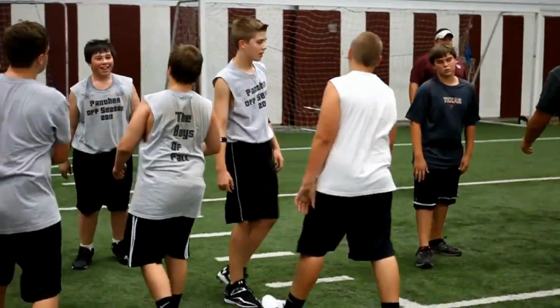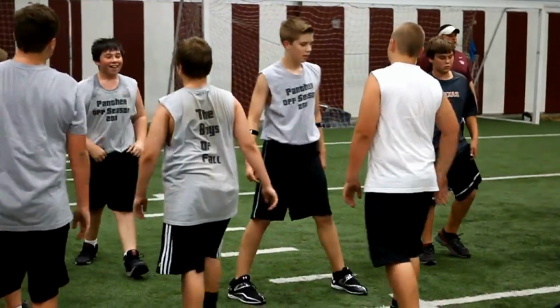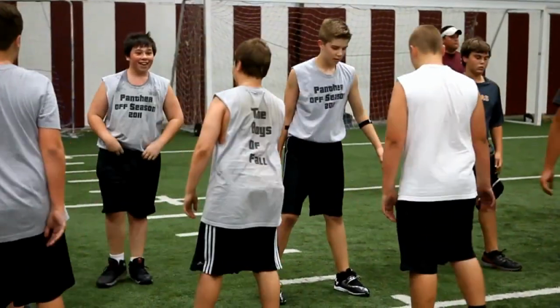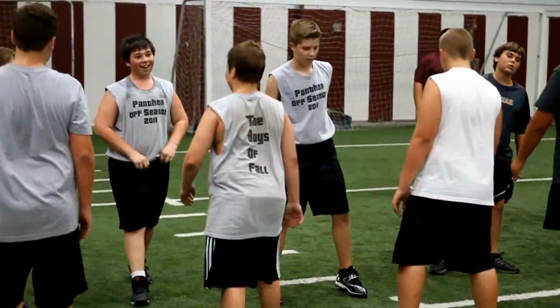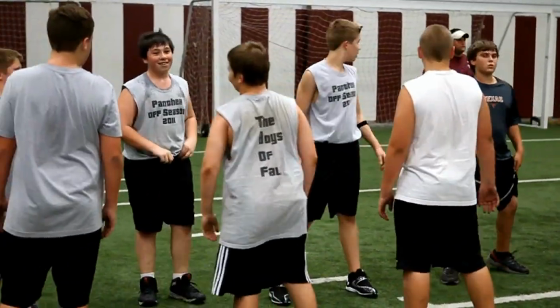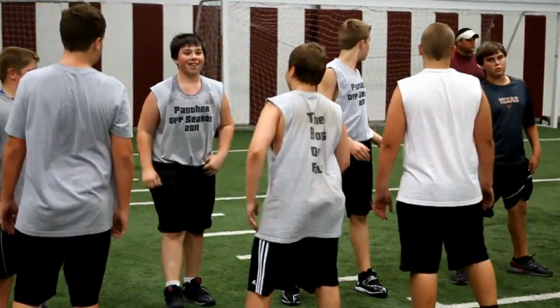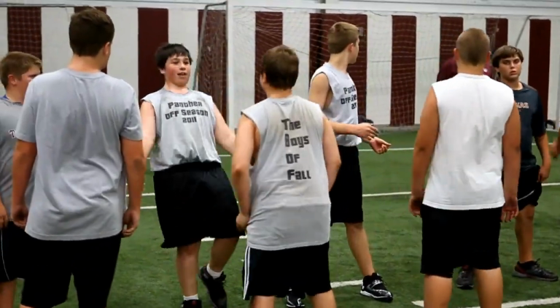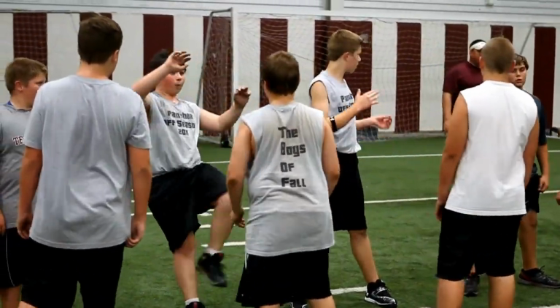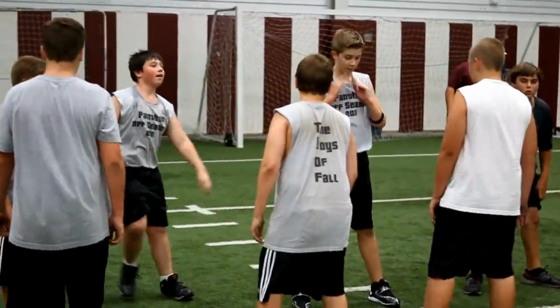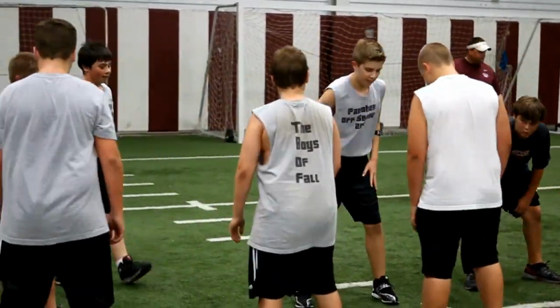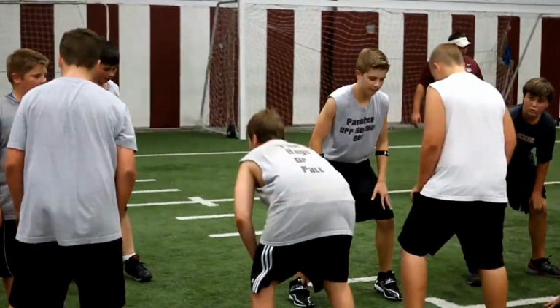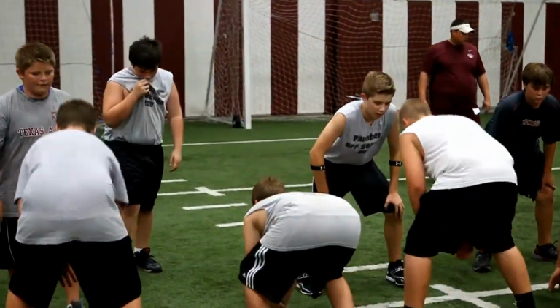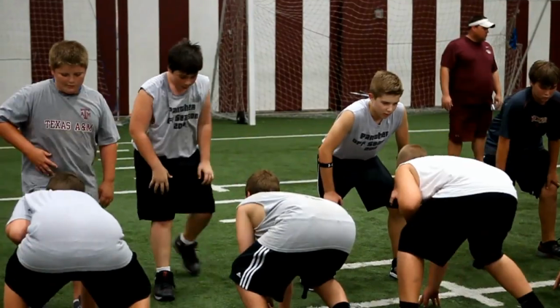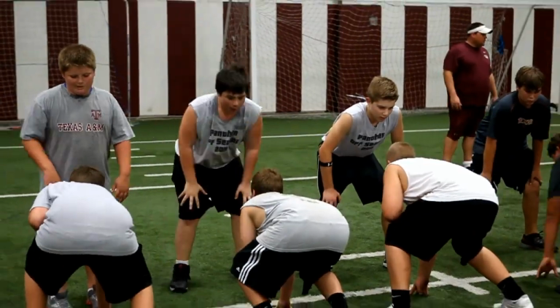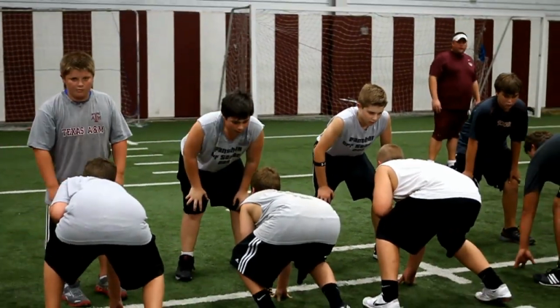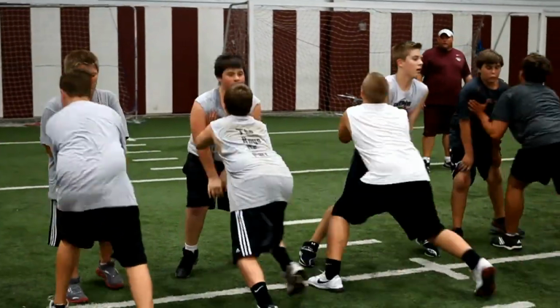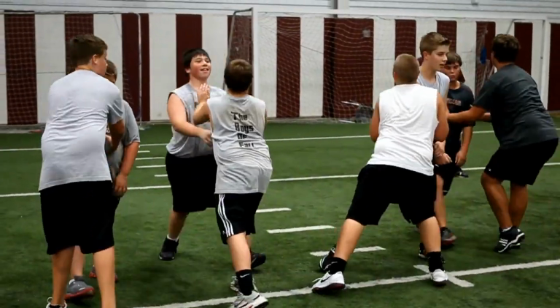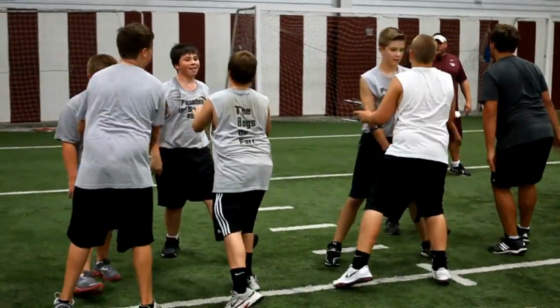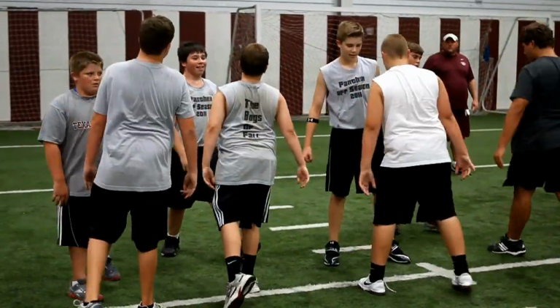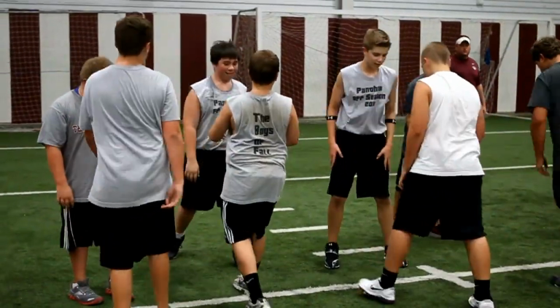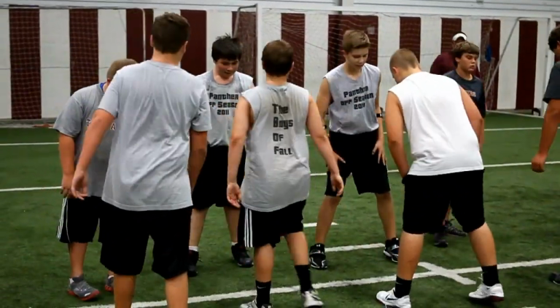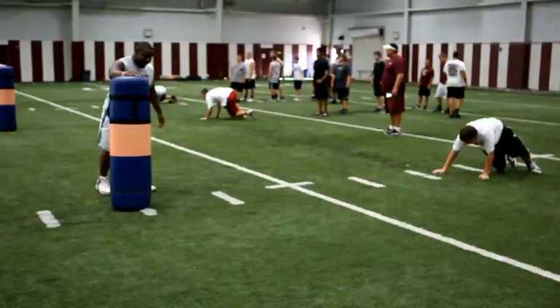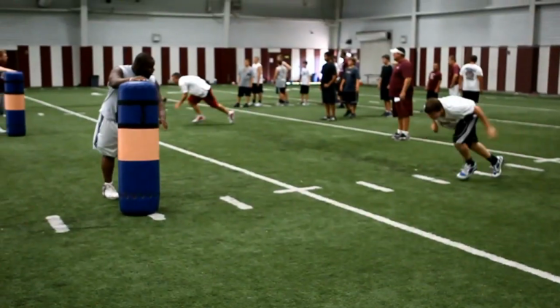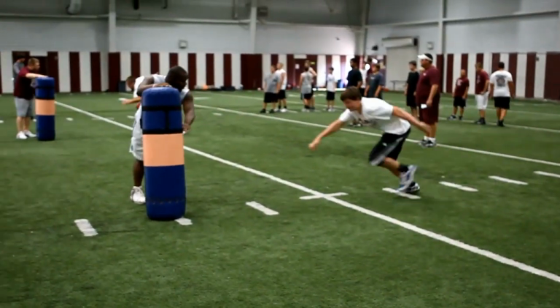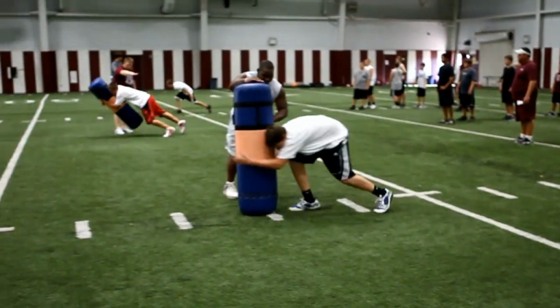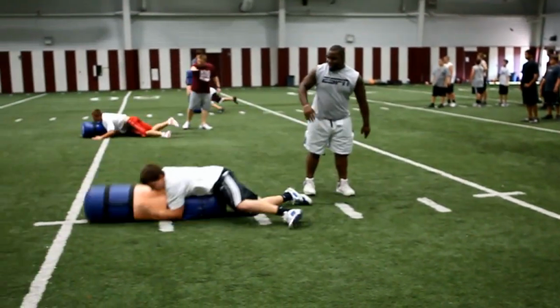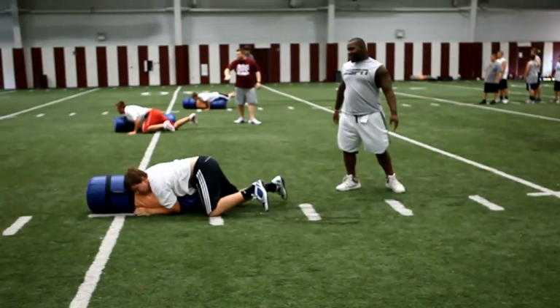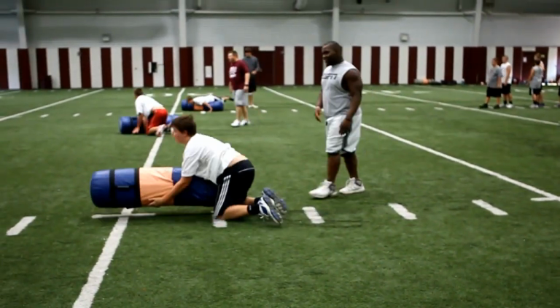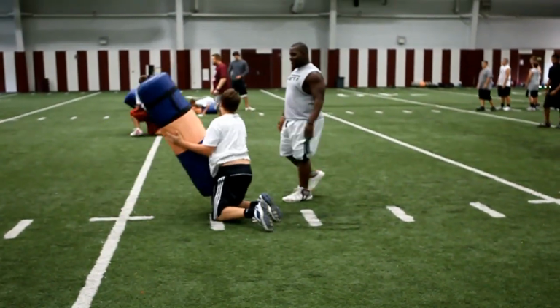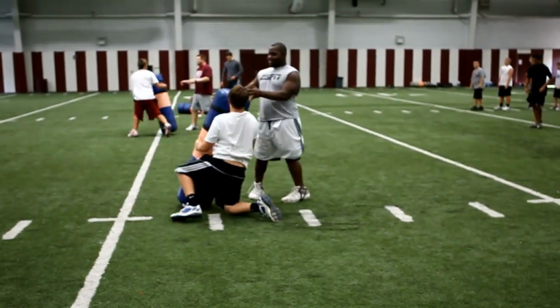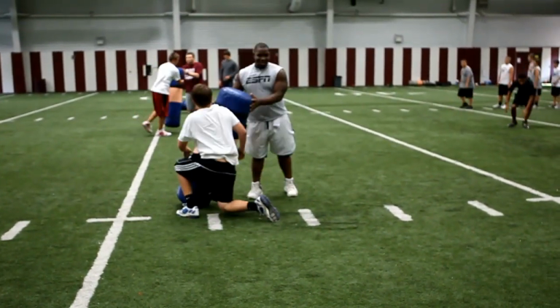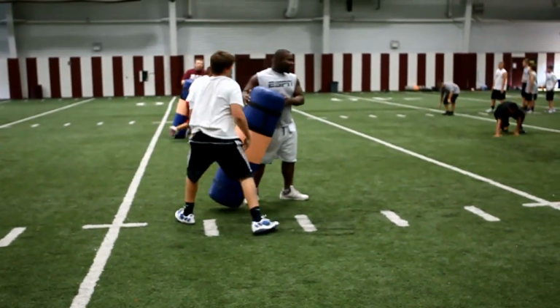Left foot — are we on the other side? Left foot, here we go. There's two steps, that's all you're doing. Stay low, that's all you're doing.